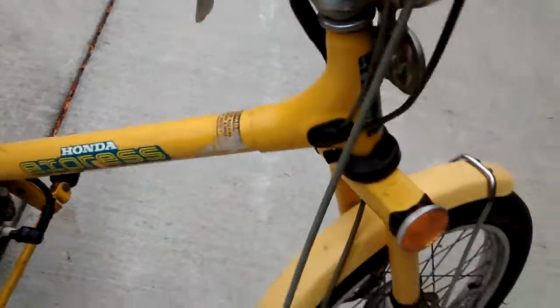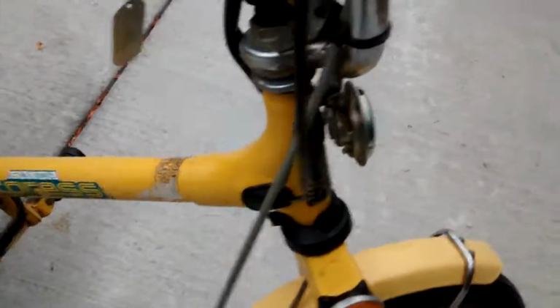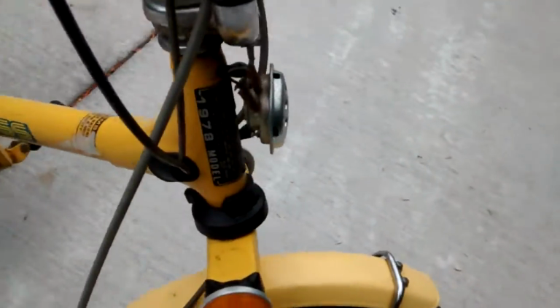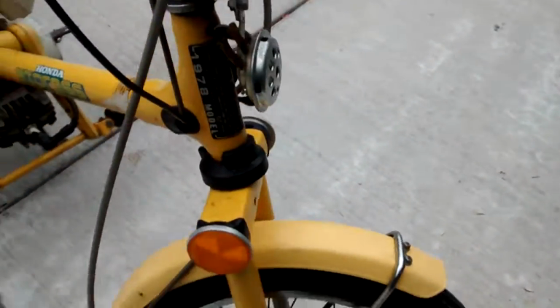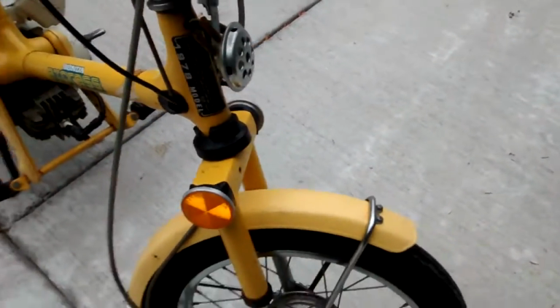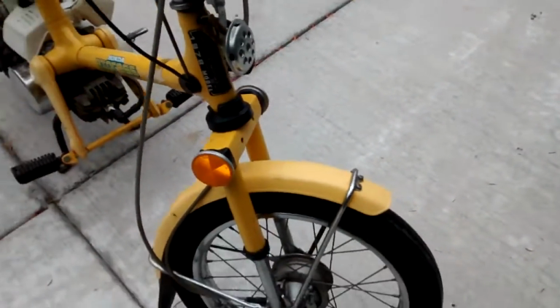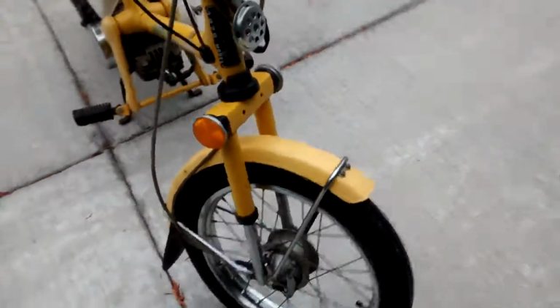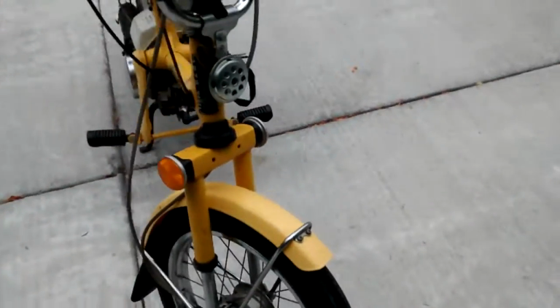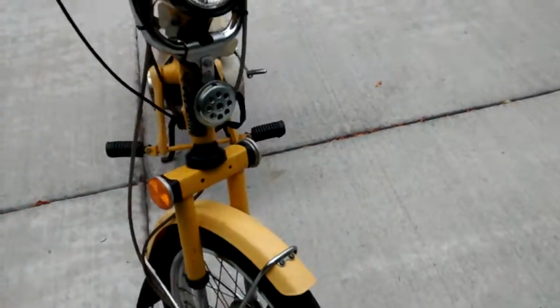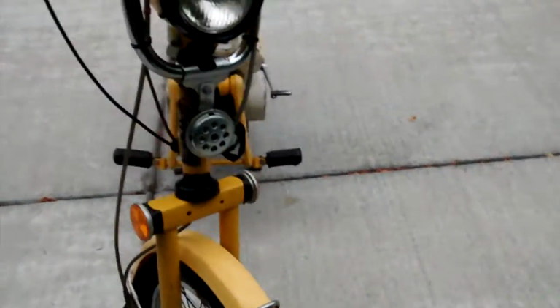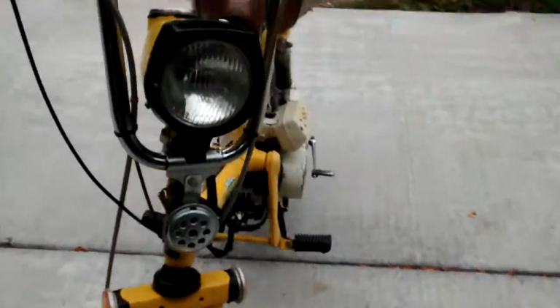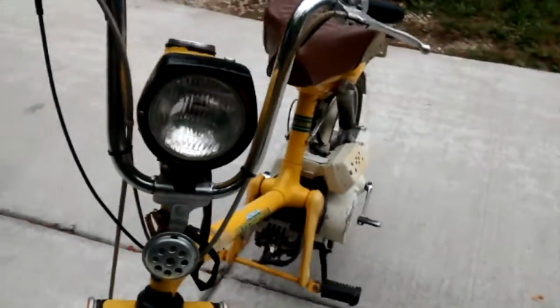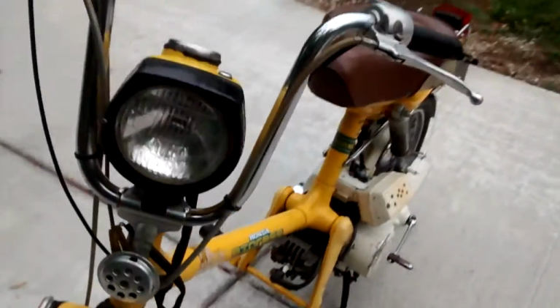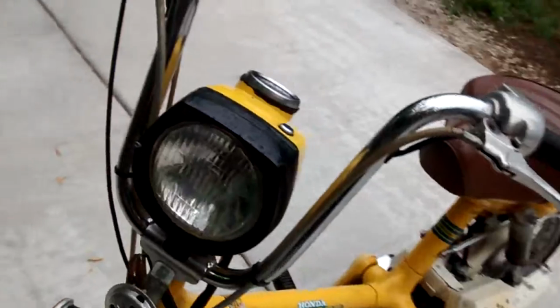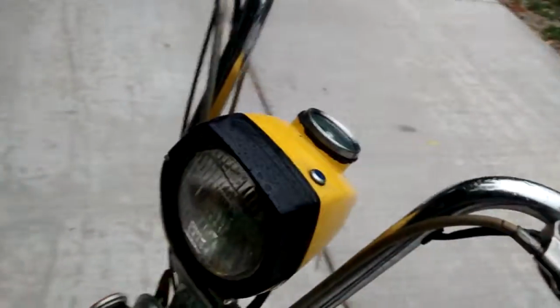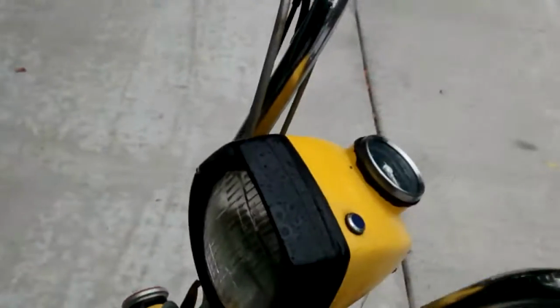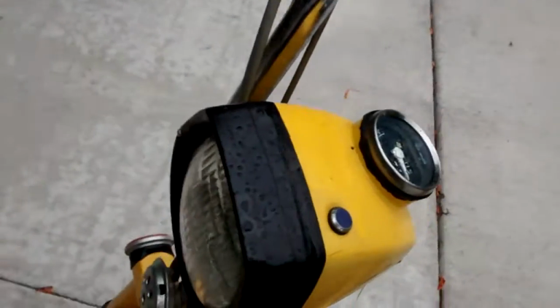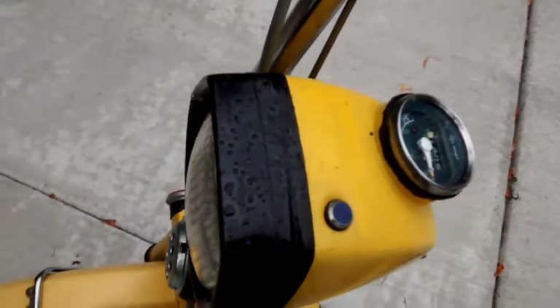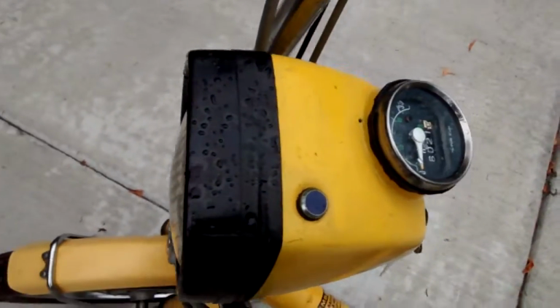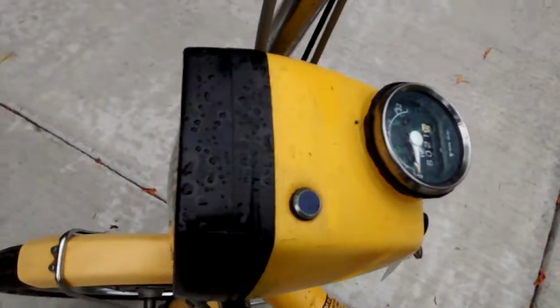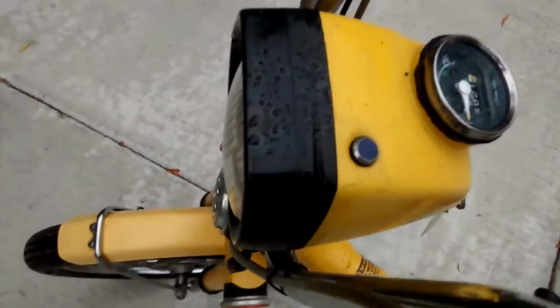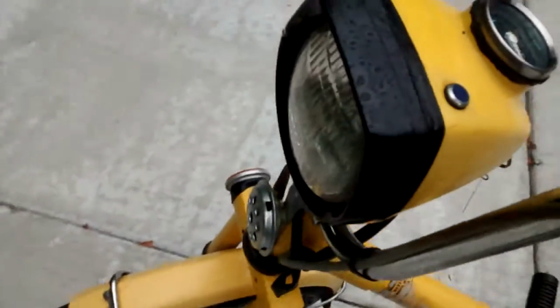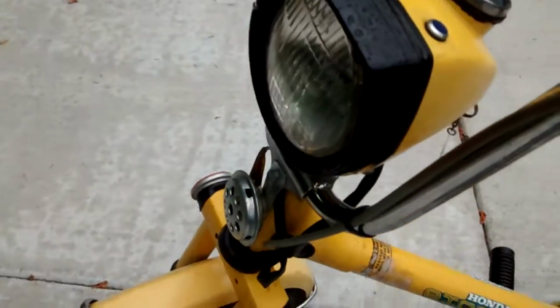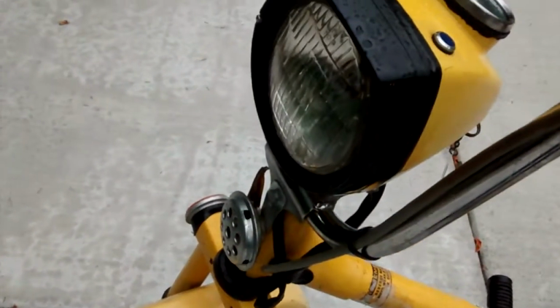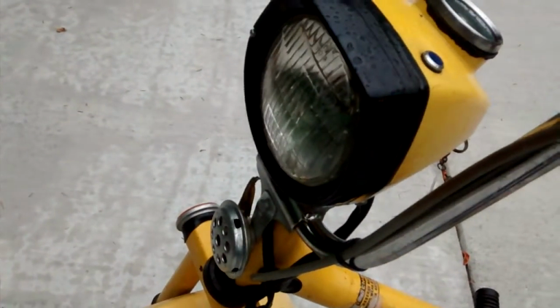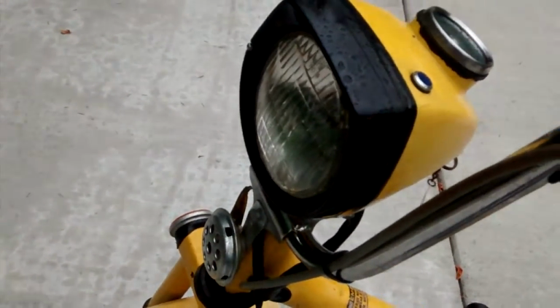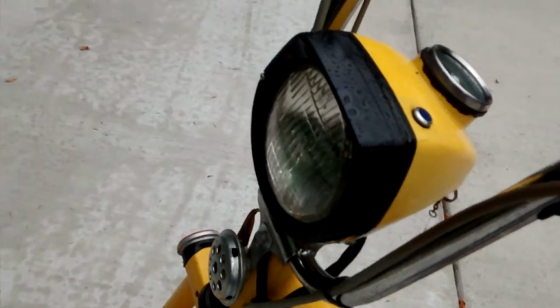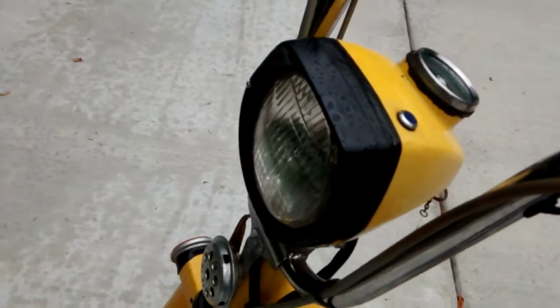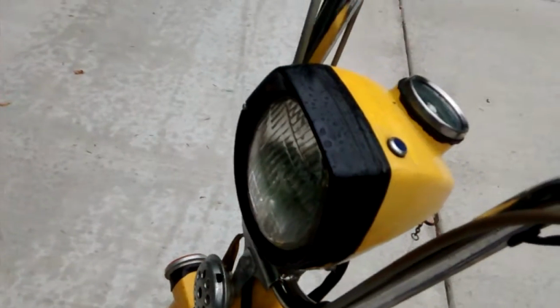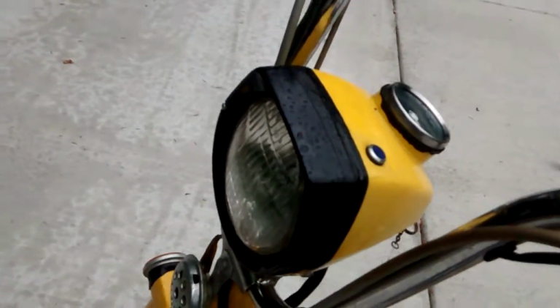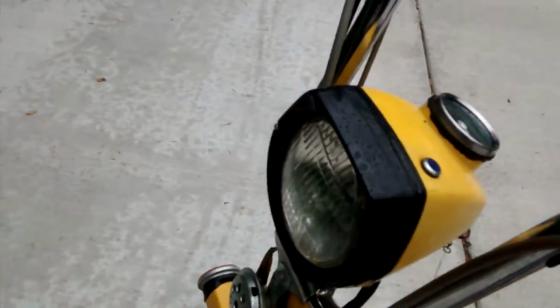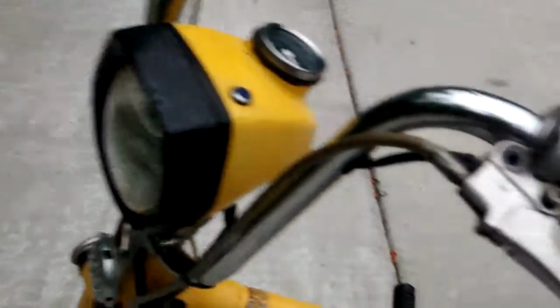The frame's not bad — relatively clean, and I do have a title with the frame. The headlight, as usual on these, is cracked, but they repainted it and put some electrical tape around there, so they tried to fix it.